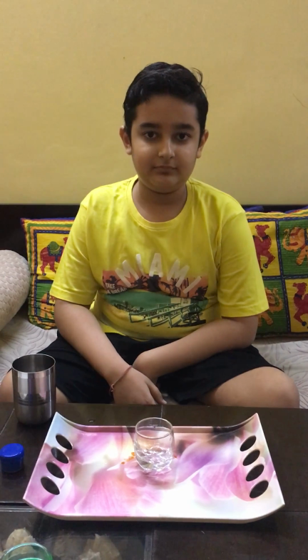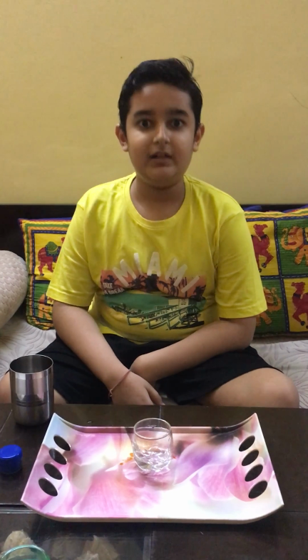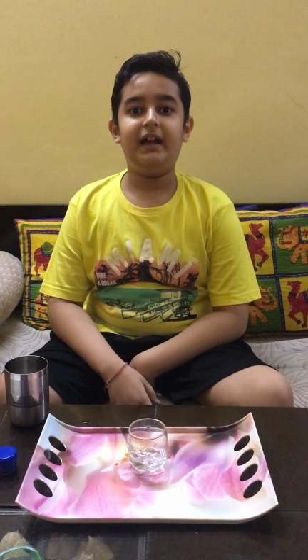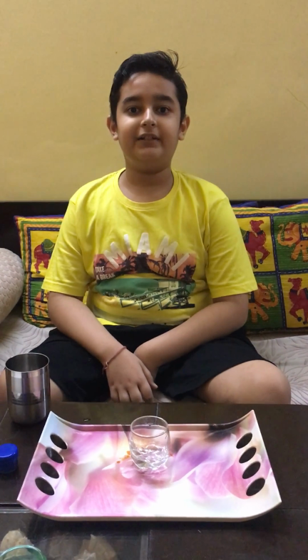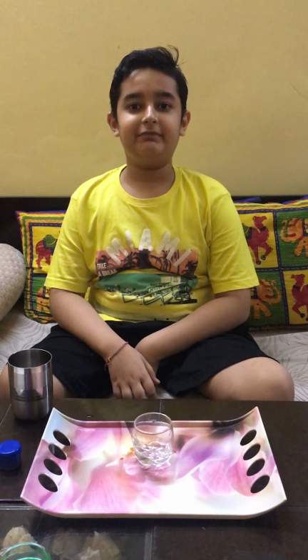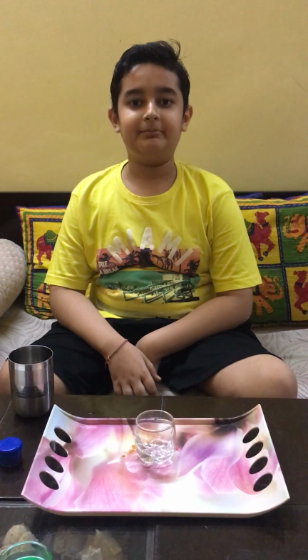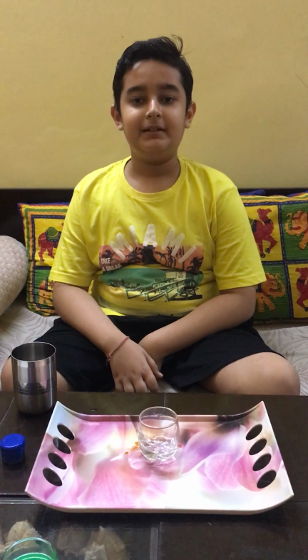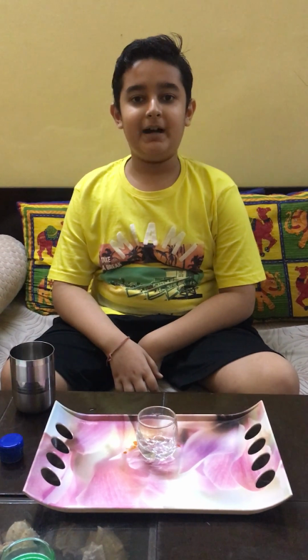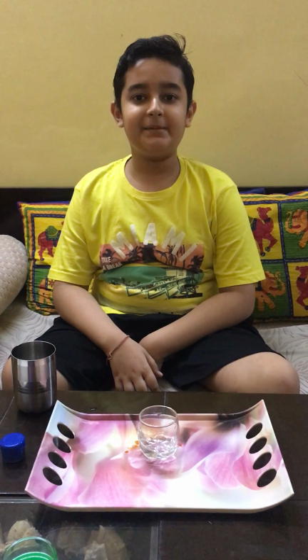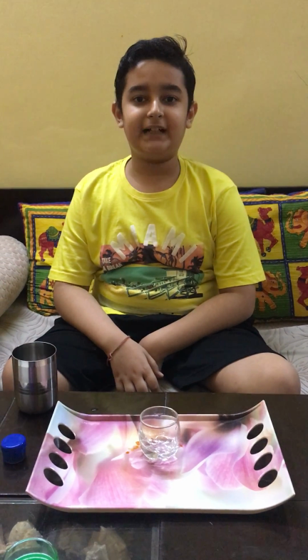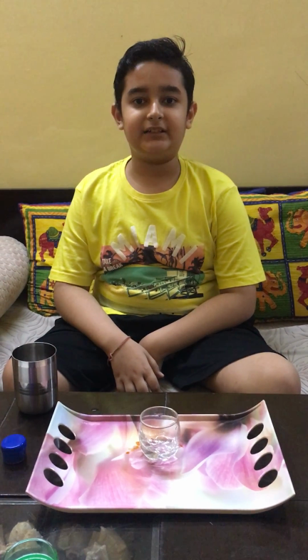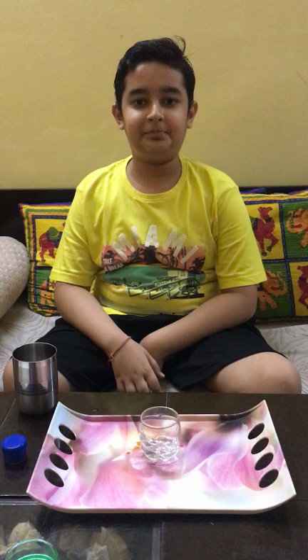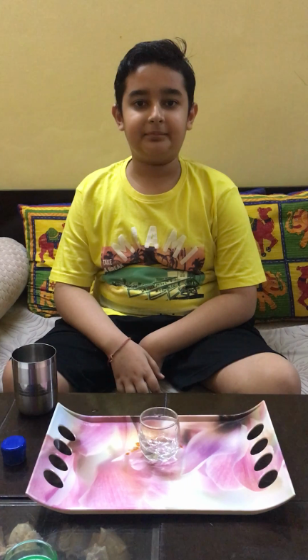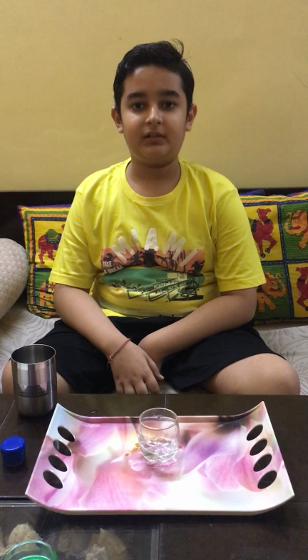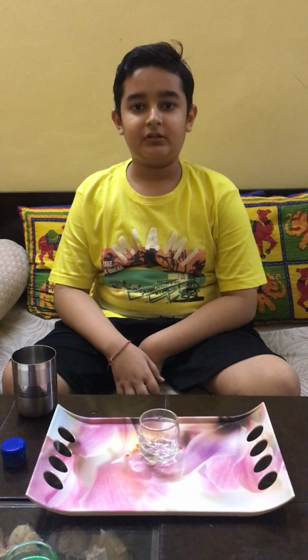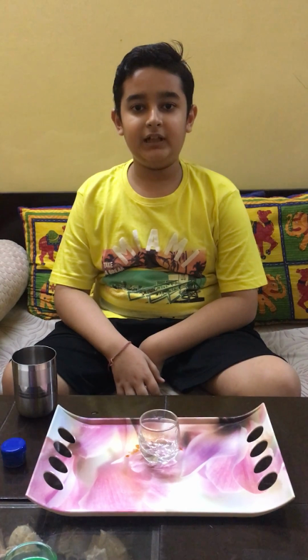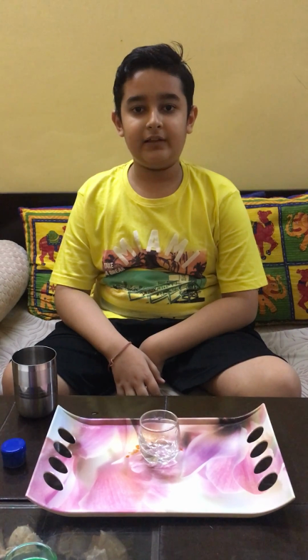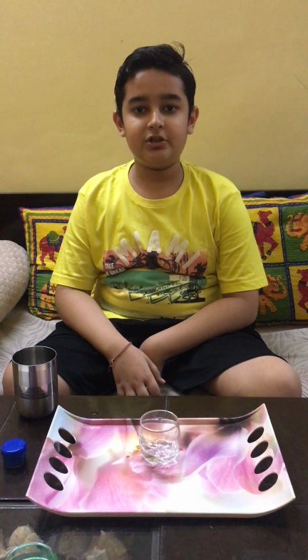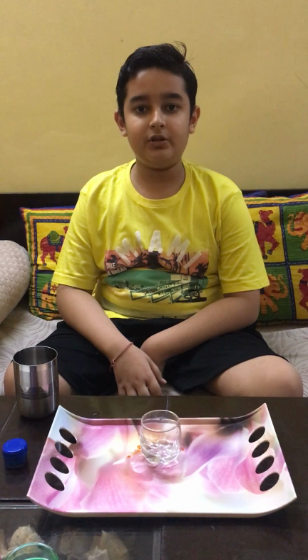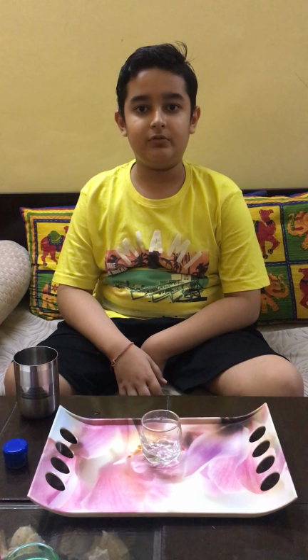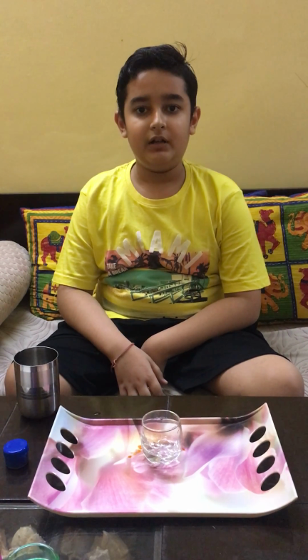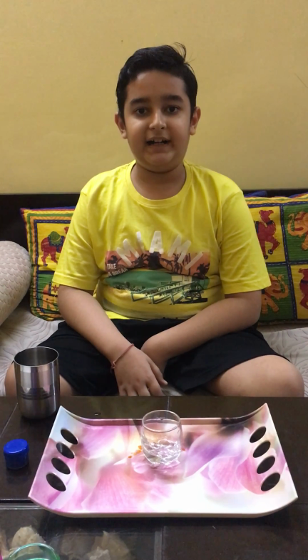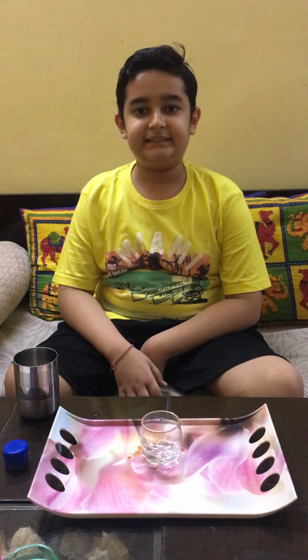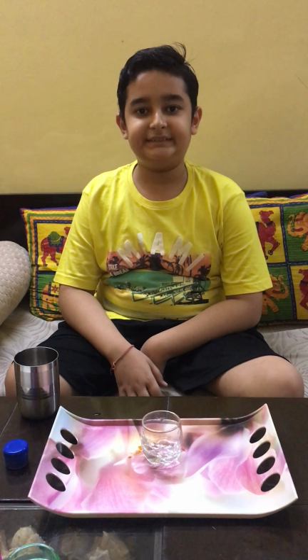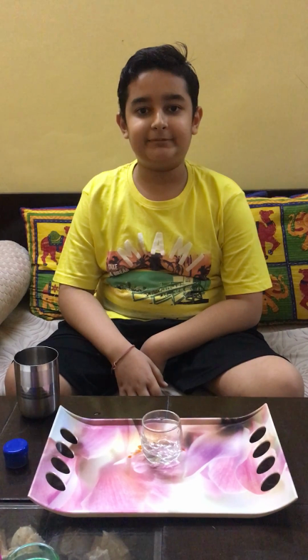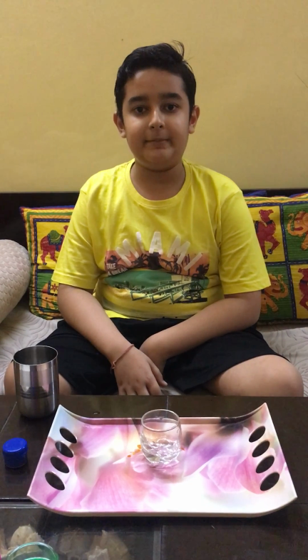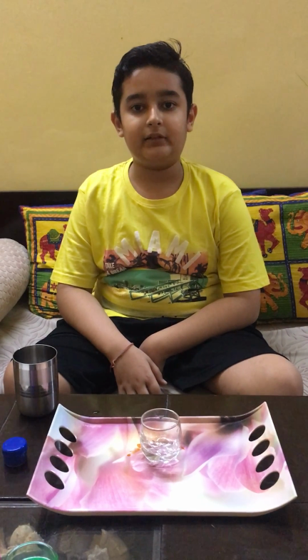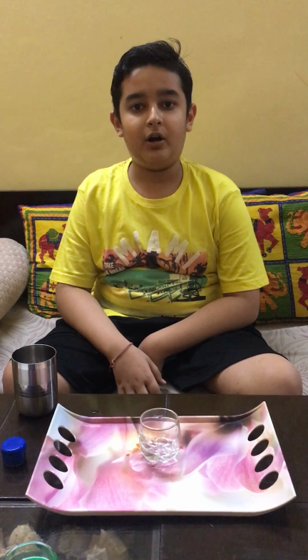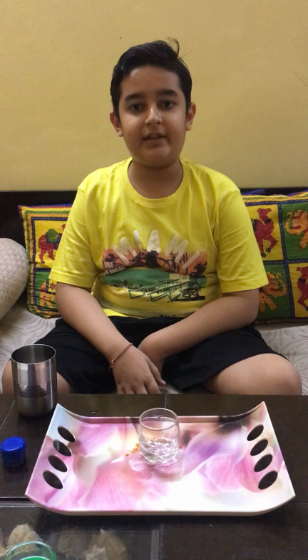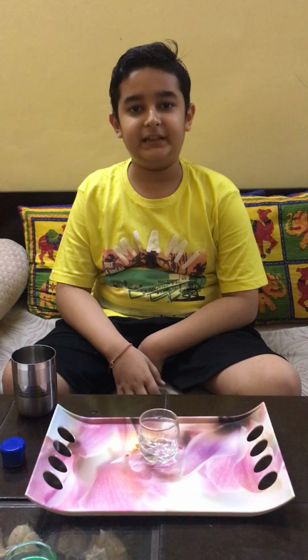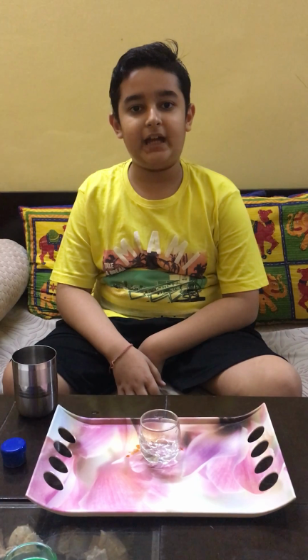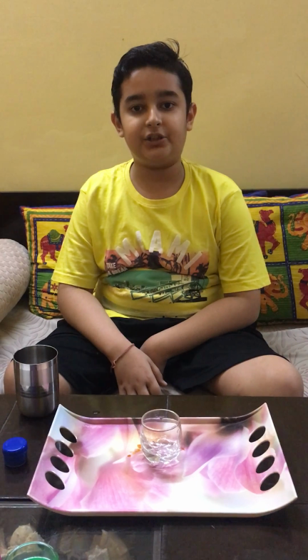Hello everyone. My name is Aadit Kupta. Today I will show you our science experiment of capillary action.